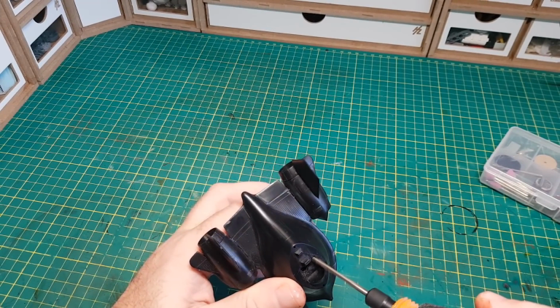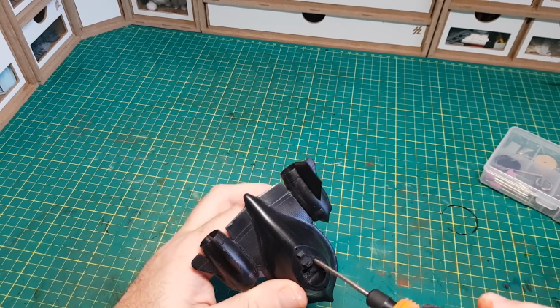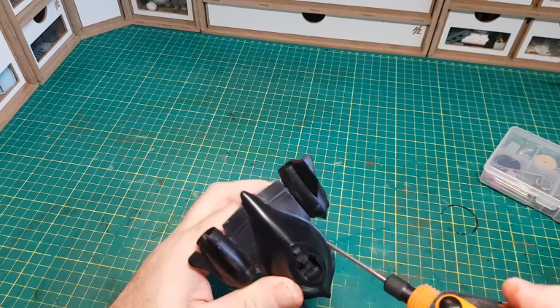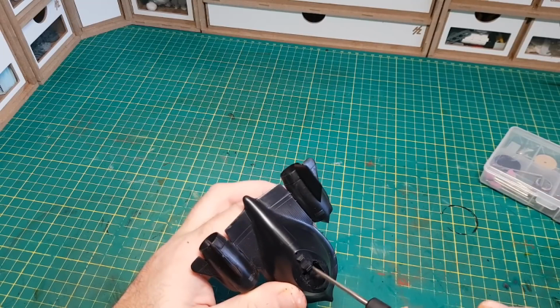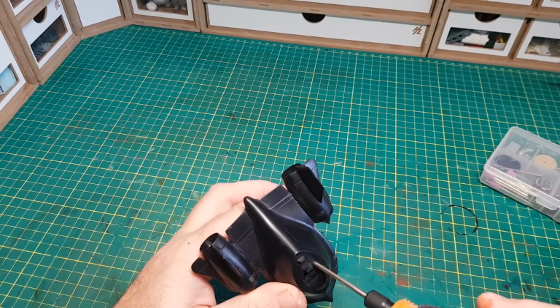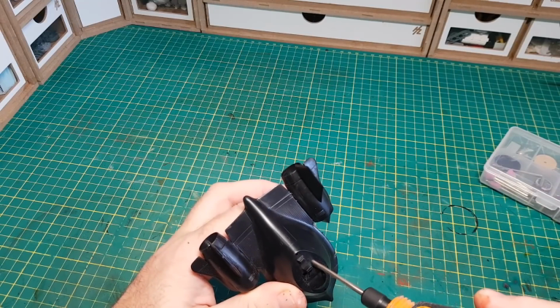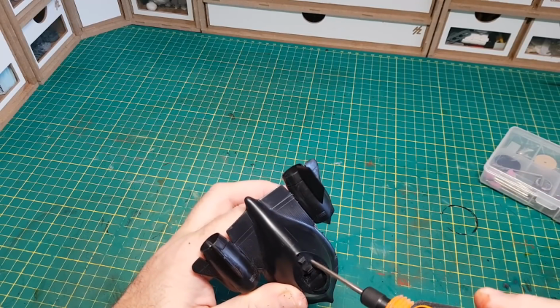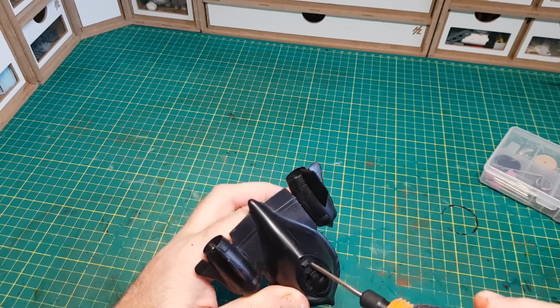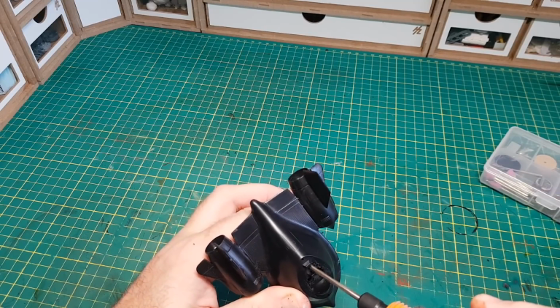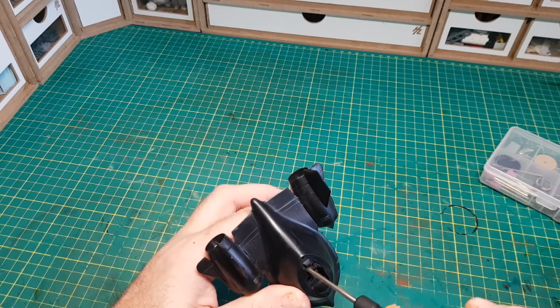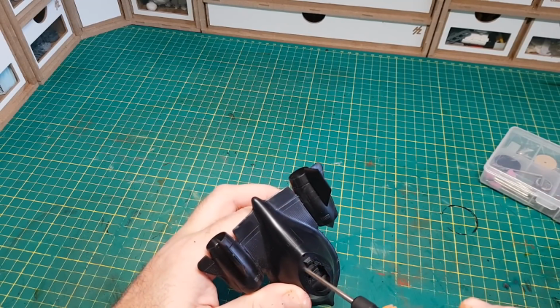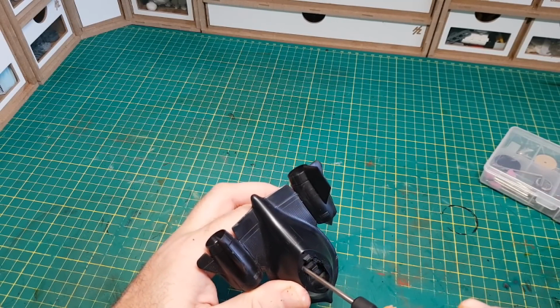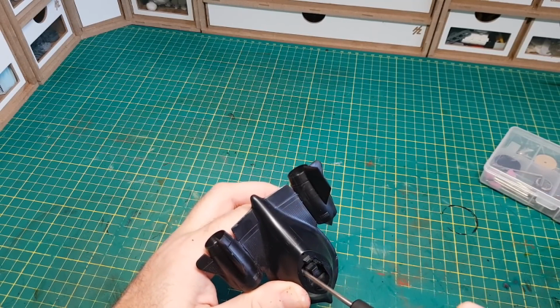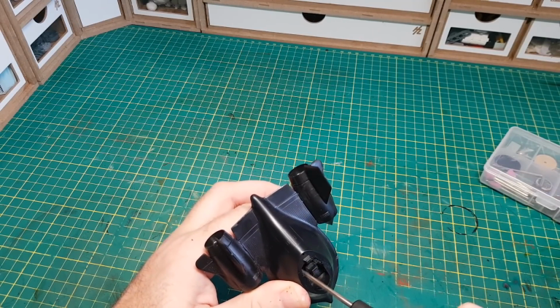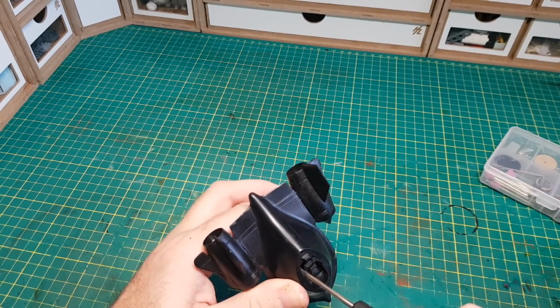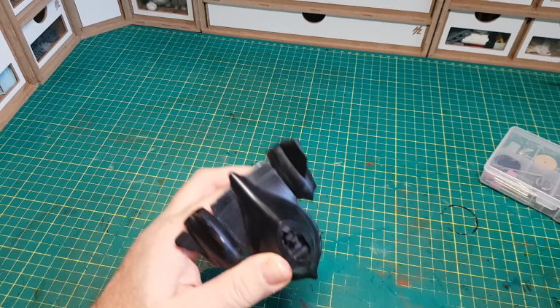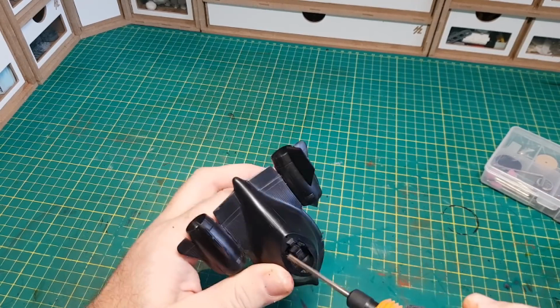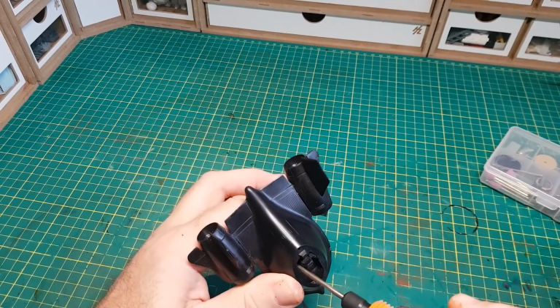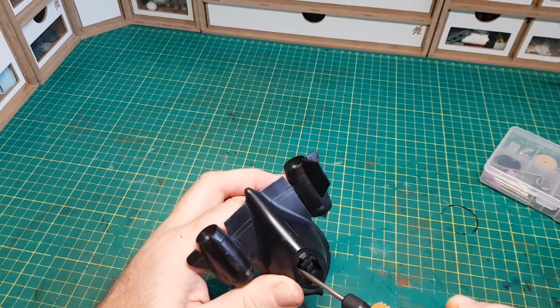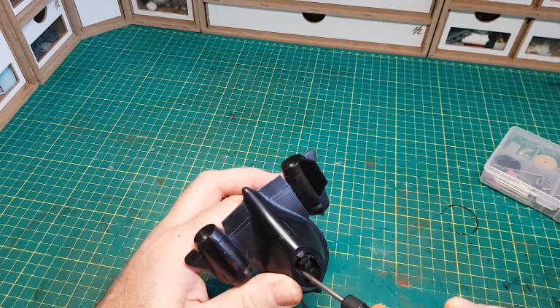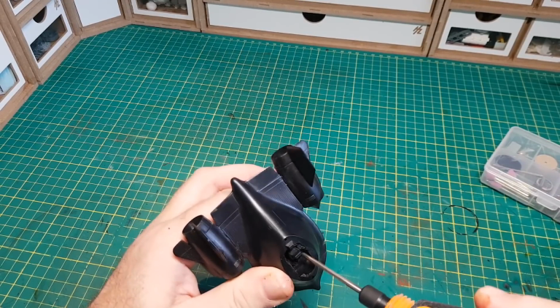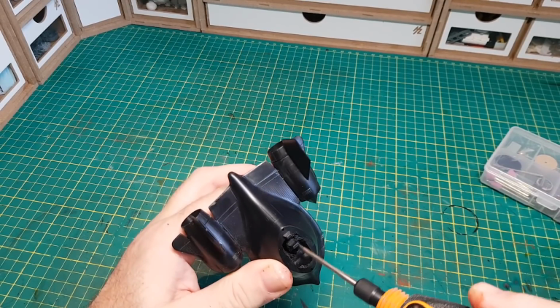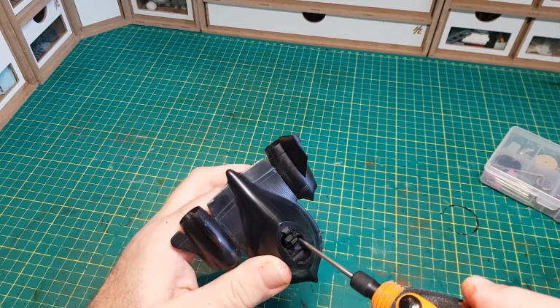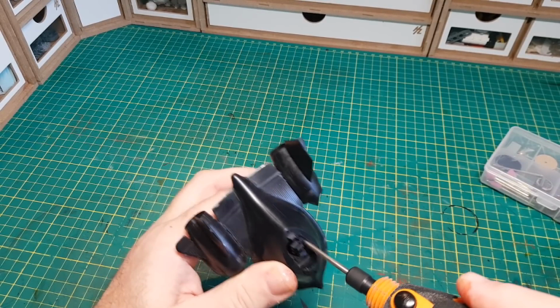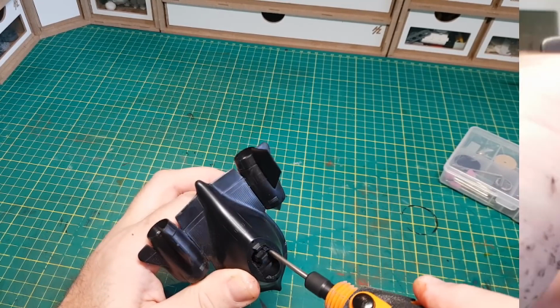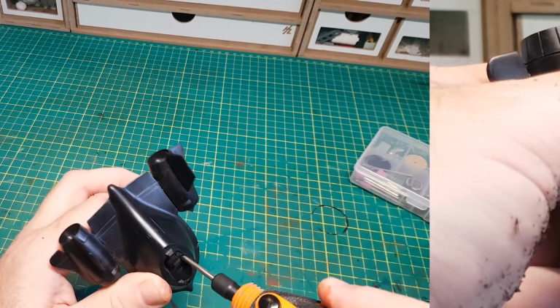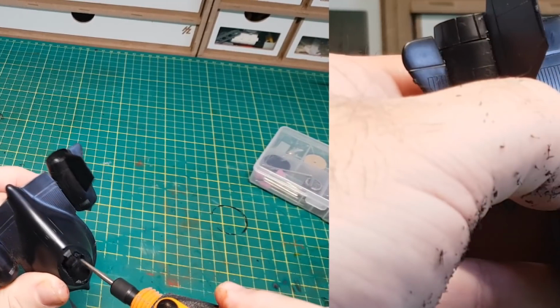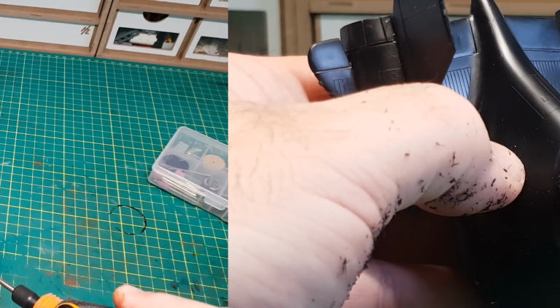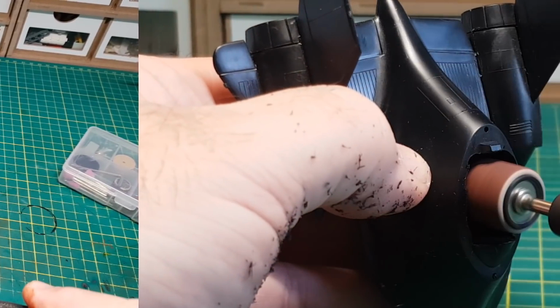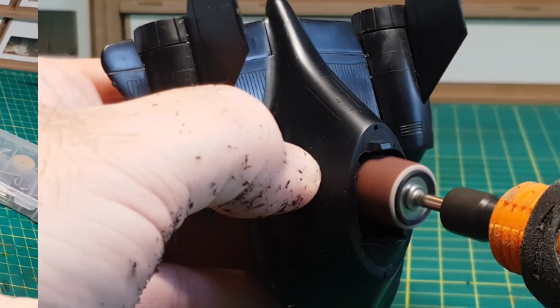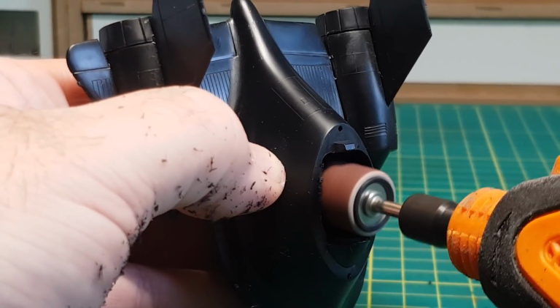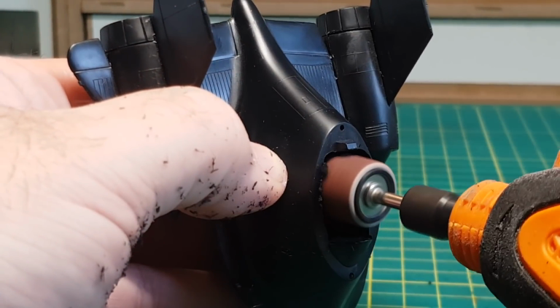As this guy's a bit bigger than the original figure I was going to use, I just need to cut out a bit more of an opening in the little aircraft to accommodate the extra size of him, and using the good old Dremel tool makes quick work of this.